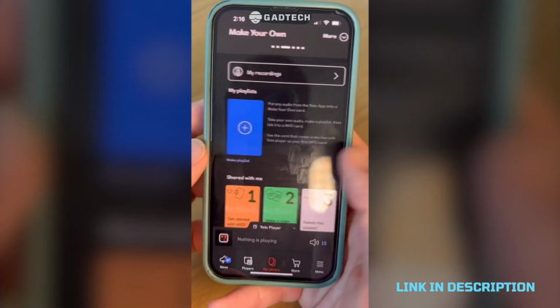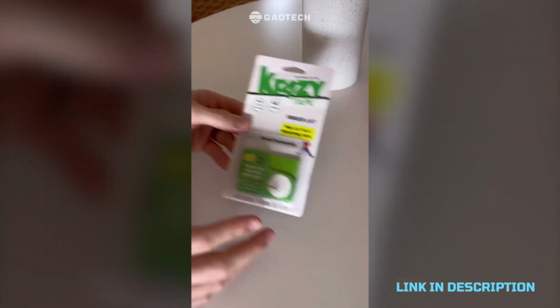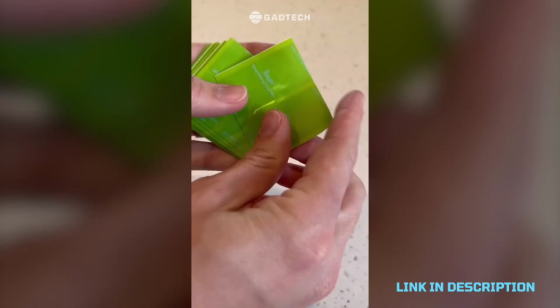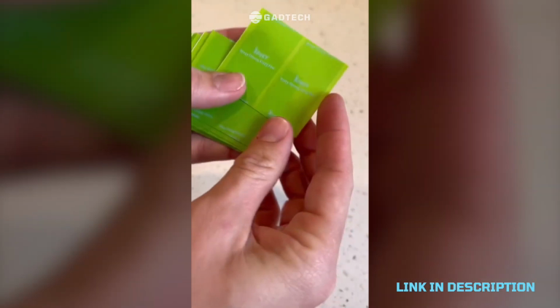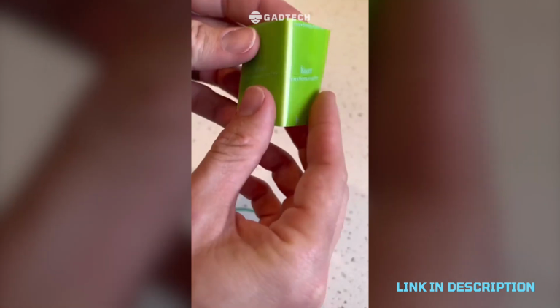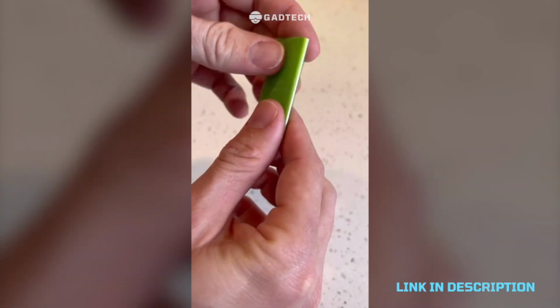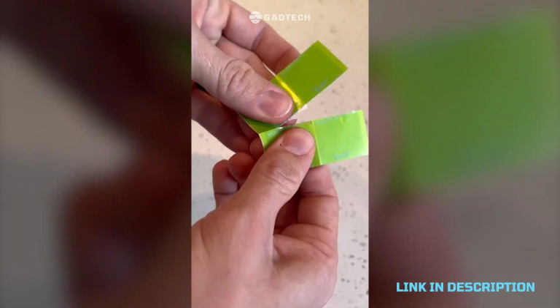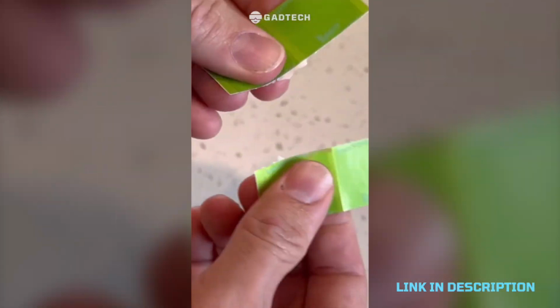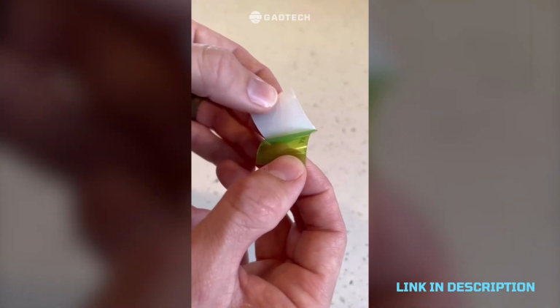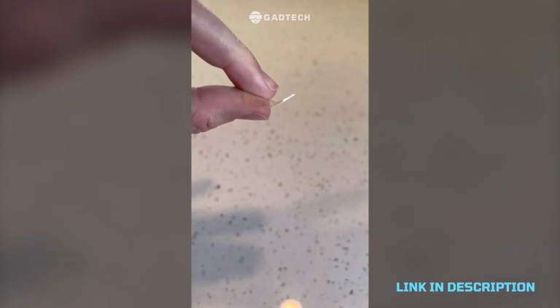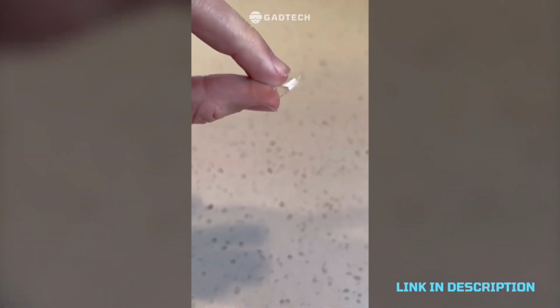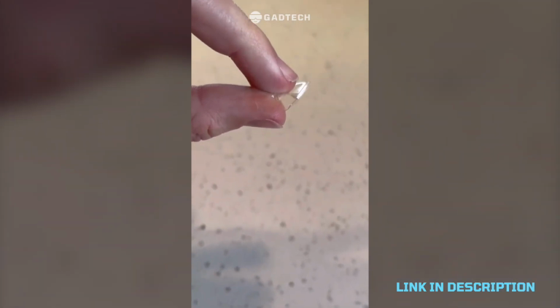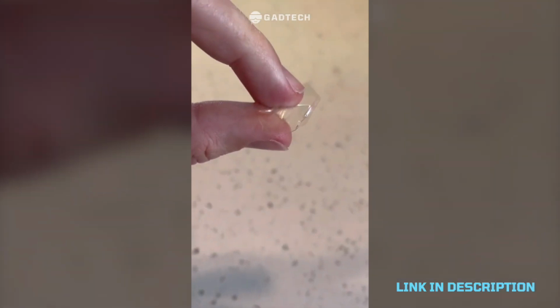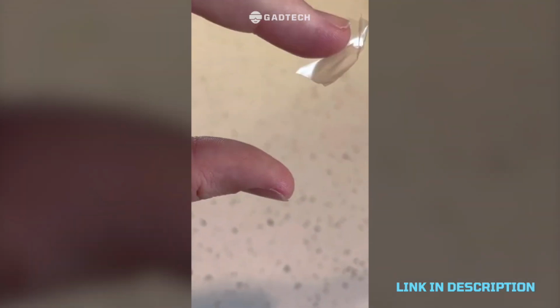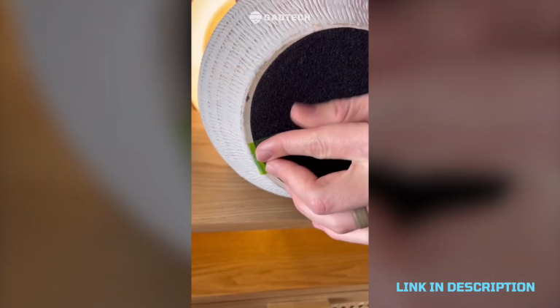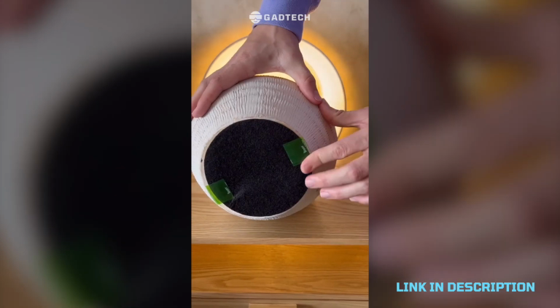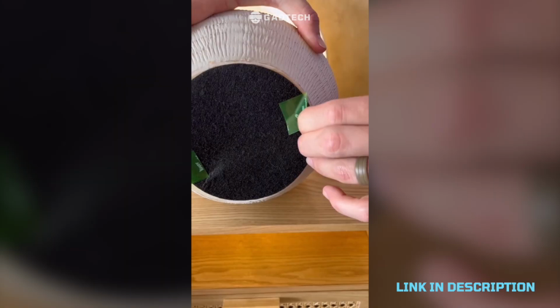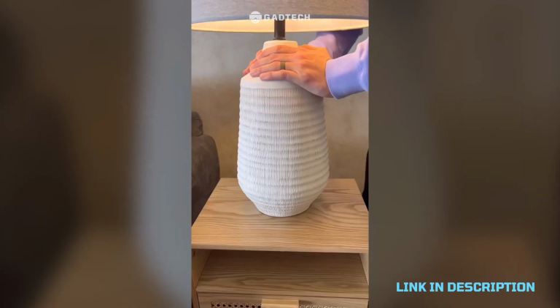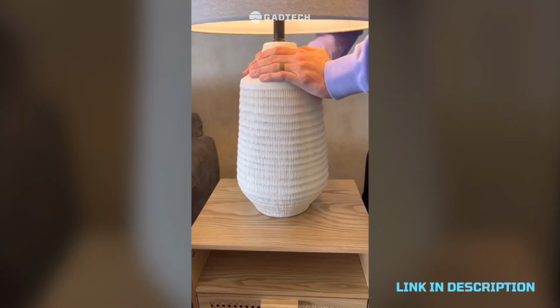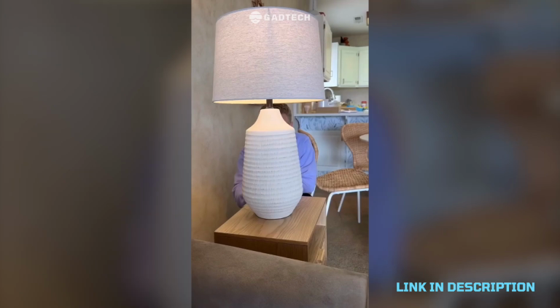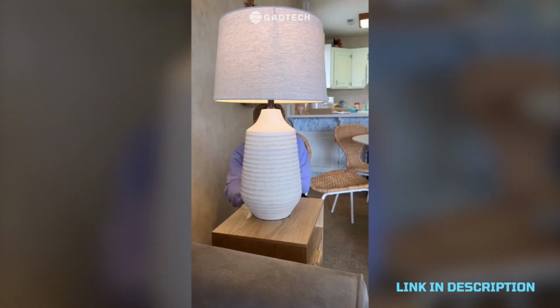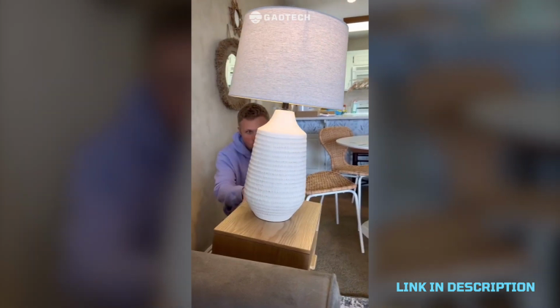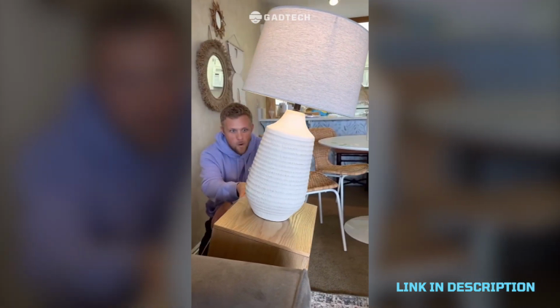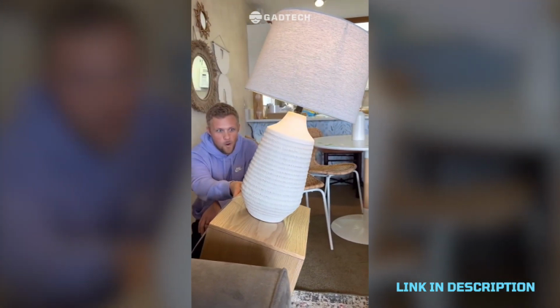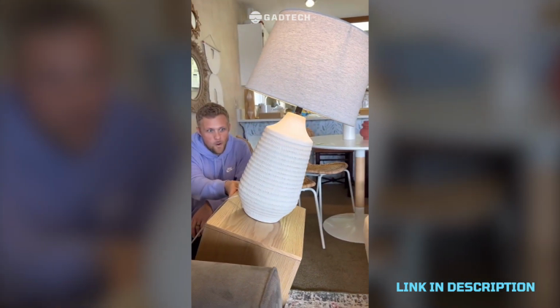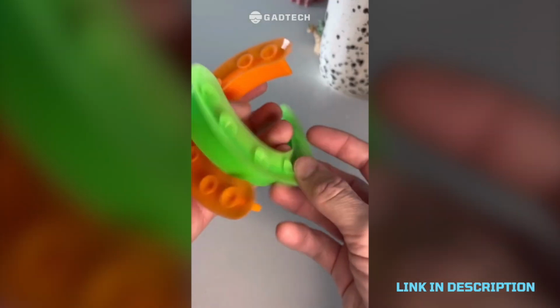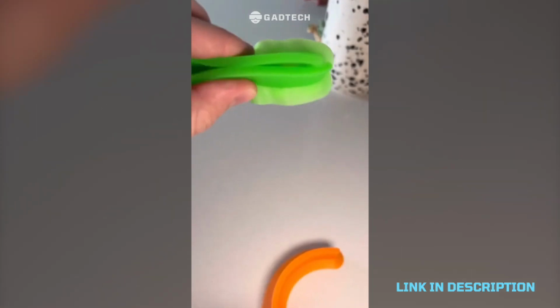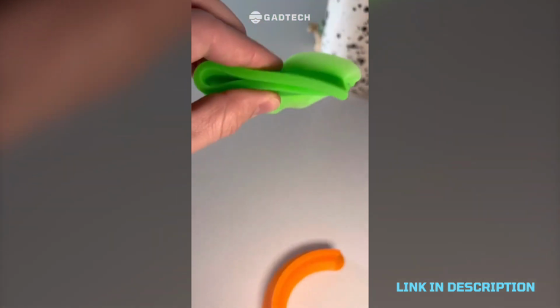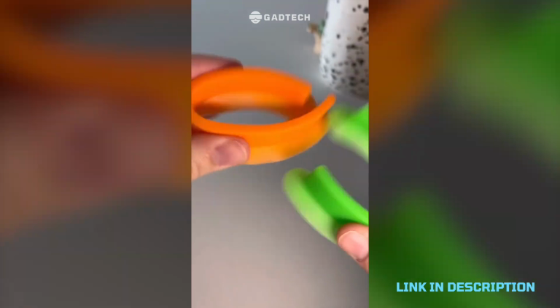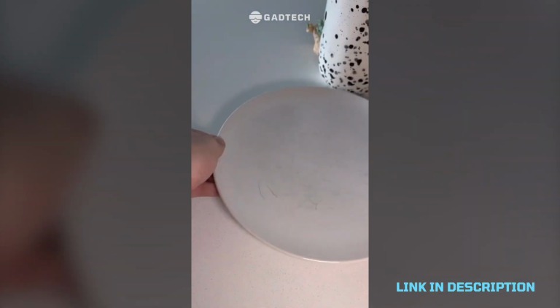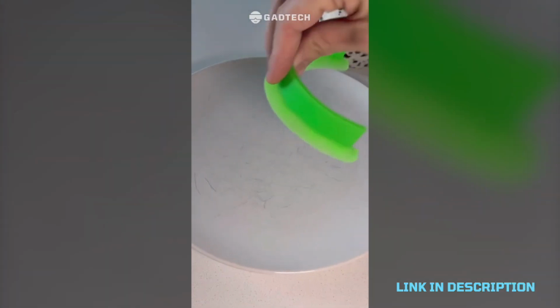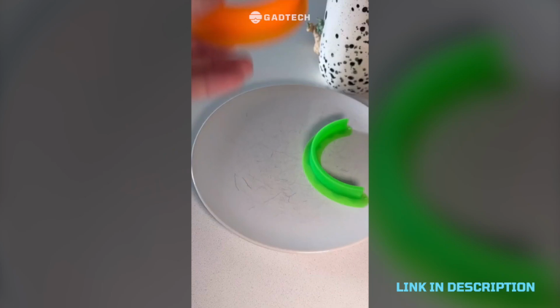Crazy tape that can help you secure things in your house so they don't get knocked over. It's super sticky but doesn't leave any residue — all you have to do is peel, stick, press, and then you'll have a super strong hold. No way.